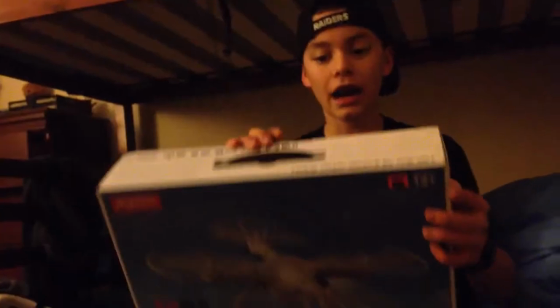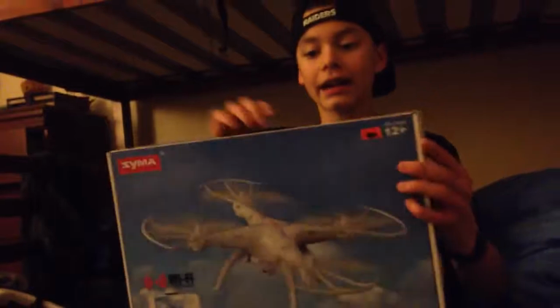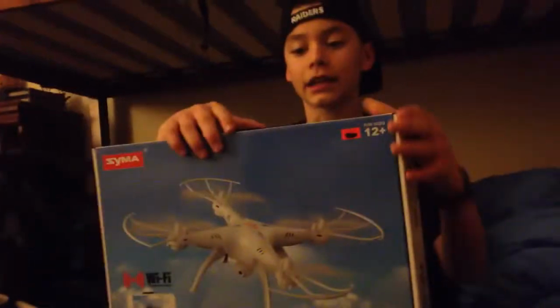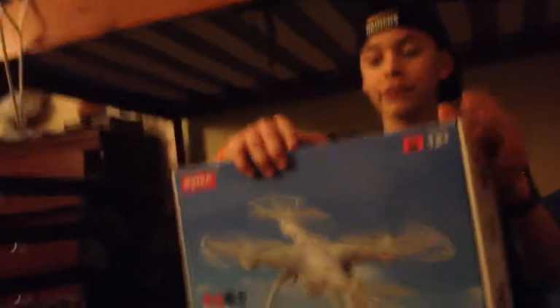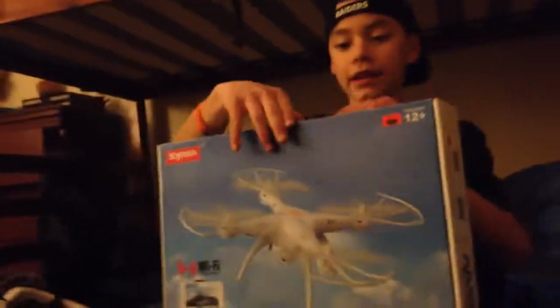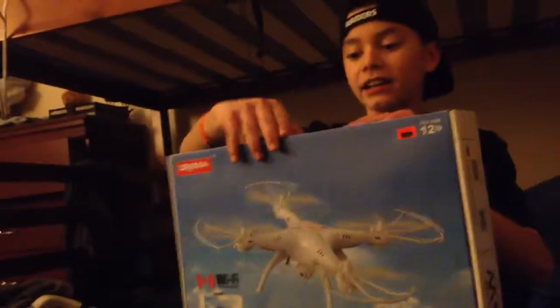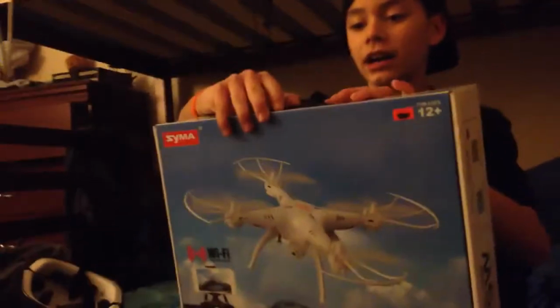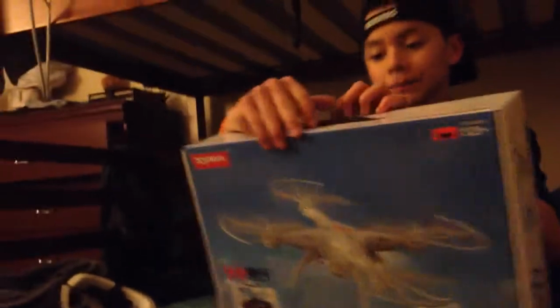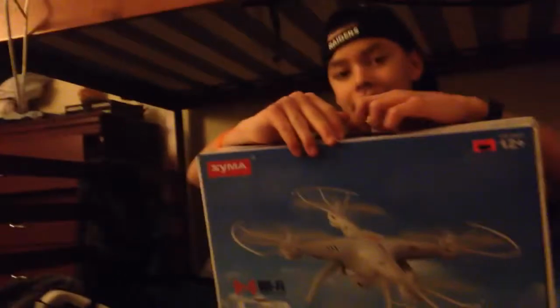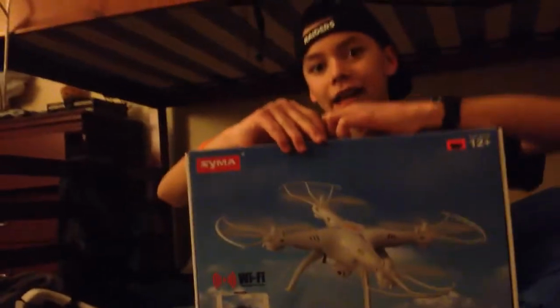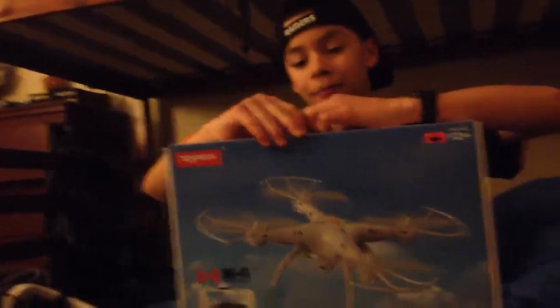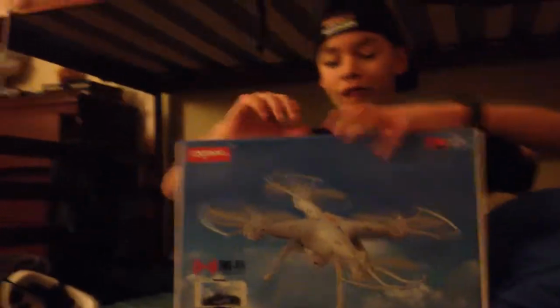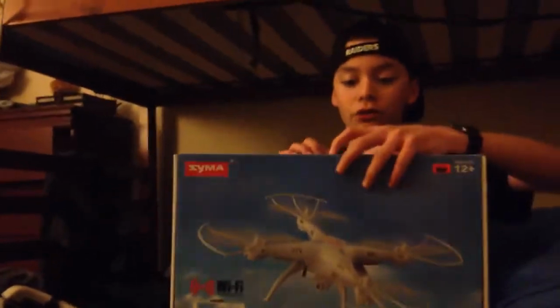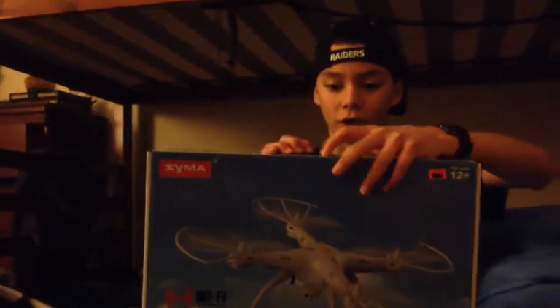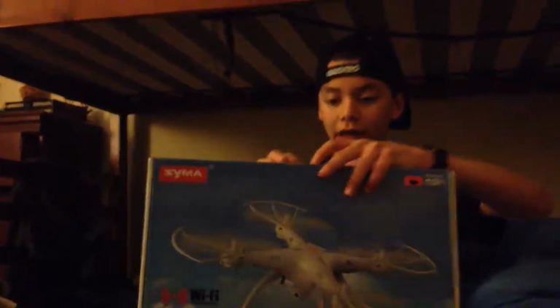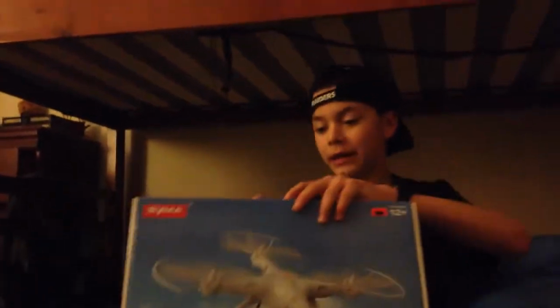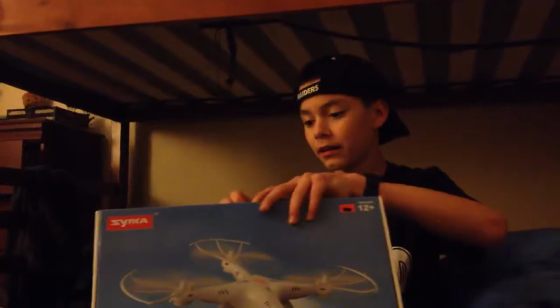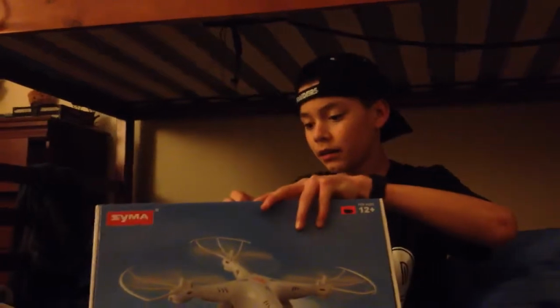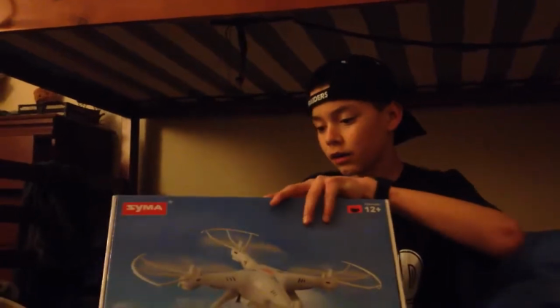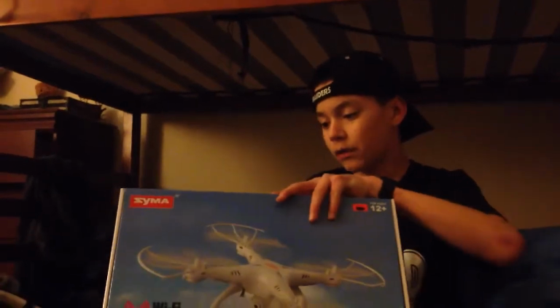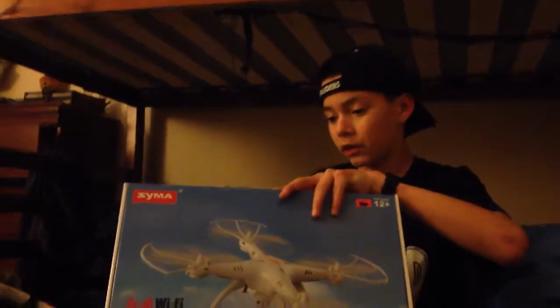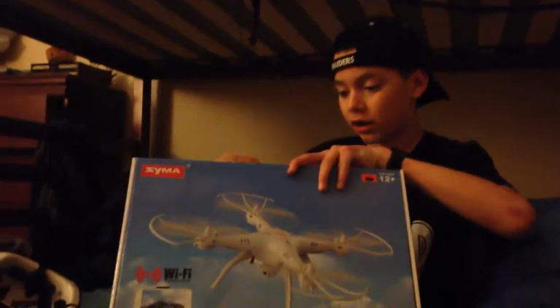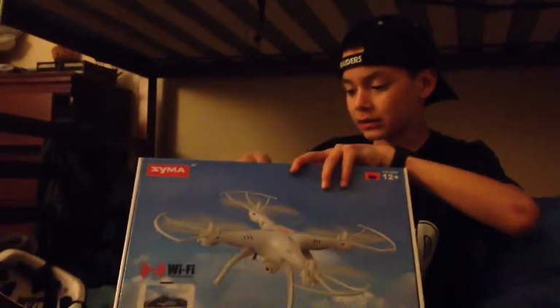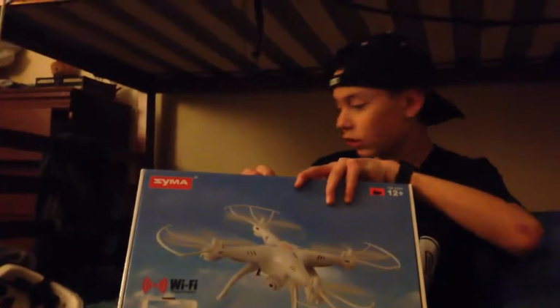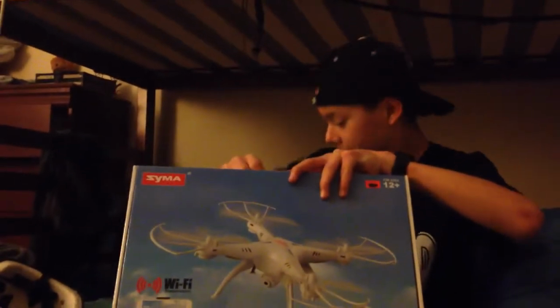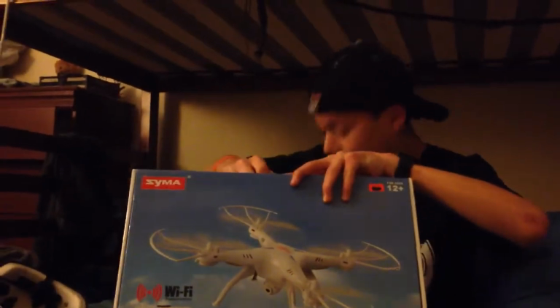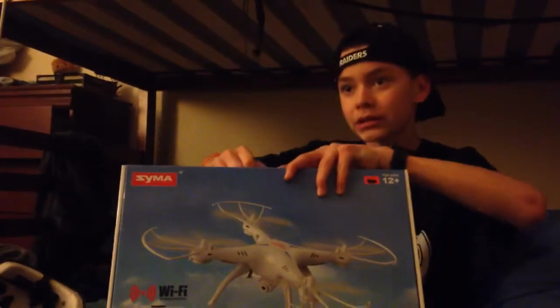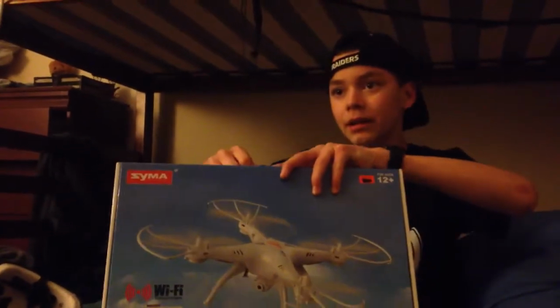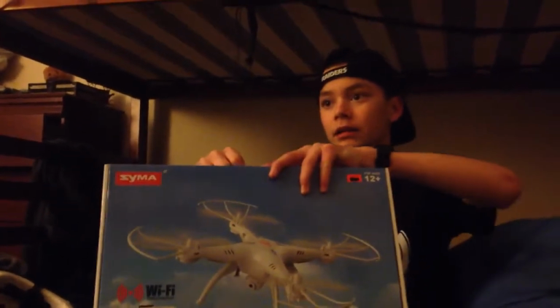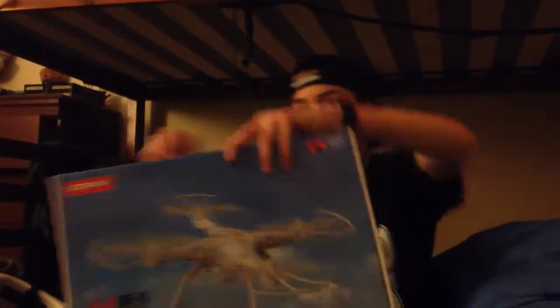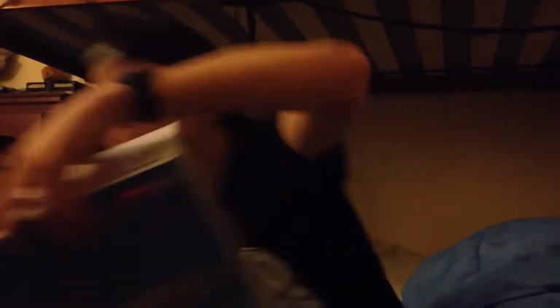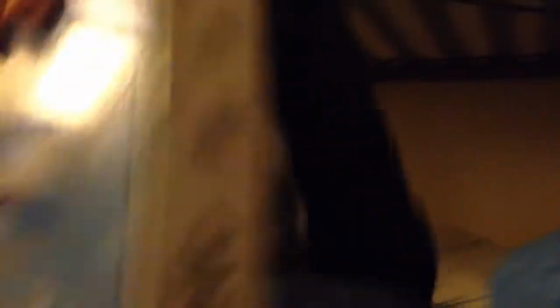Alright hey guys, so I got this box and my friend Alfred will record it for me. Let's do it a little quick.